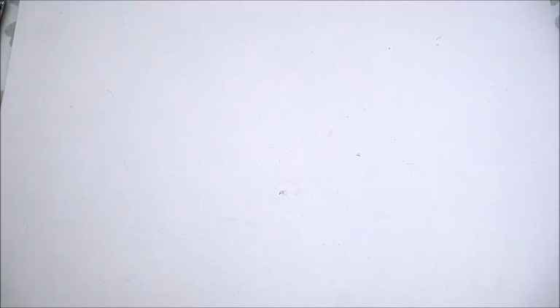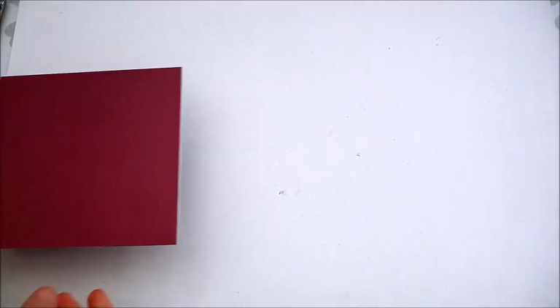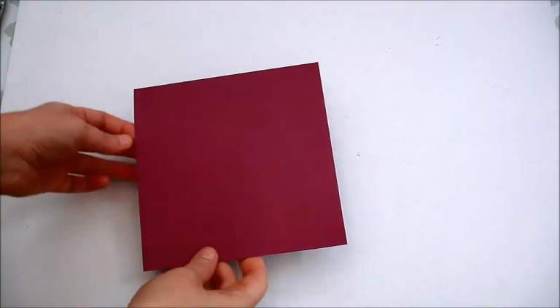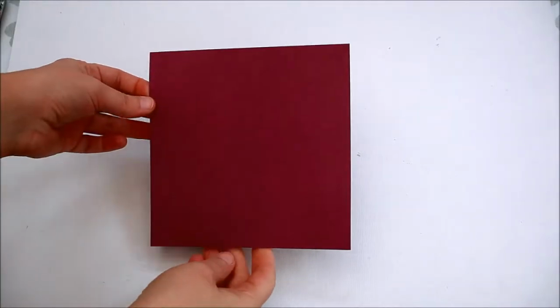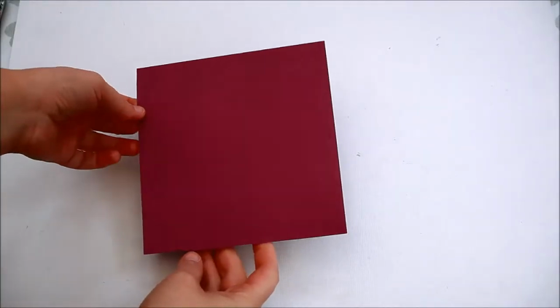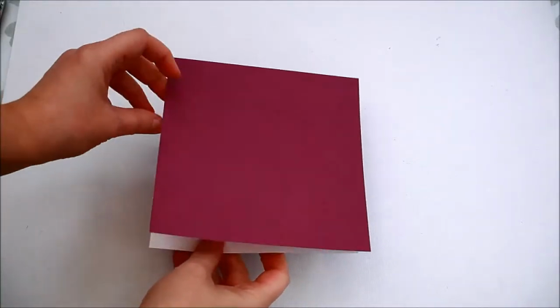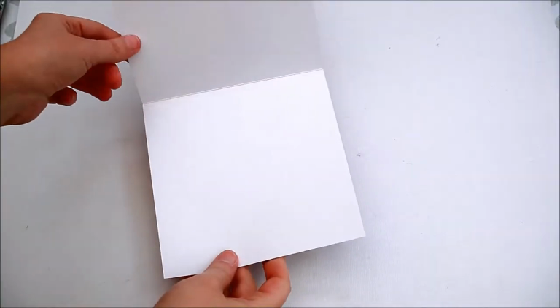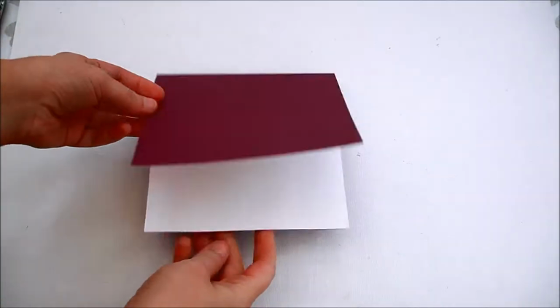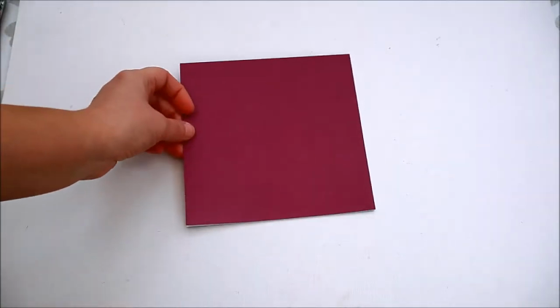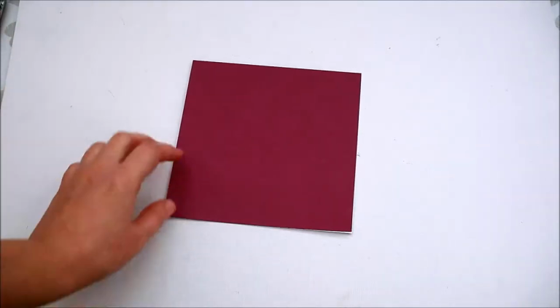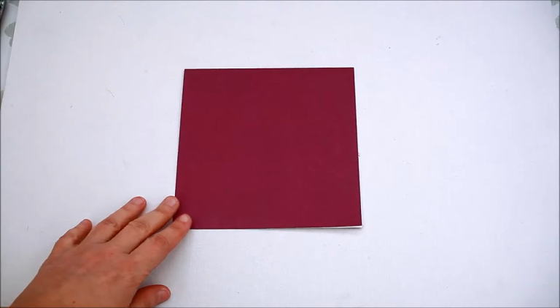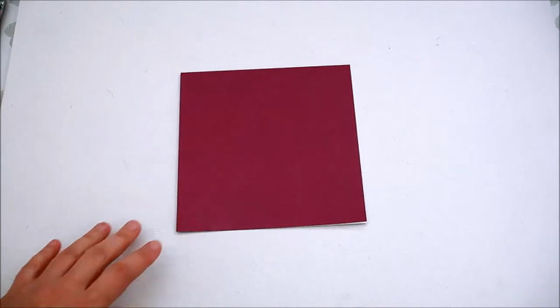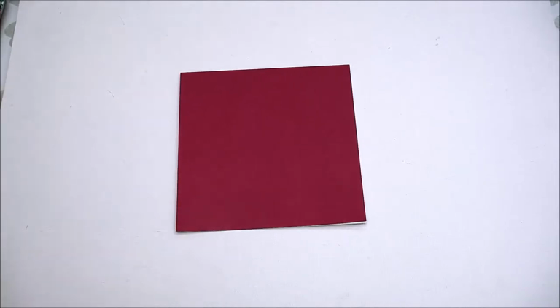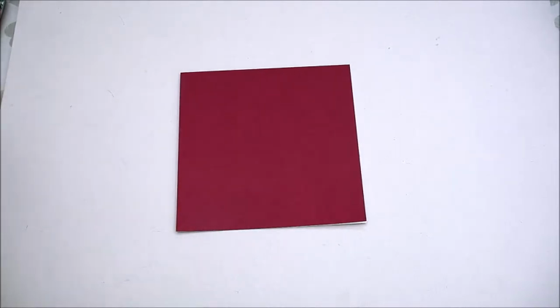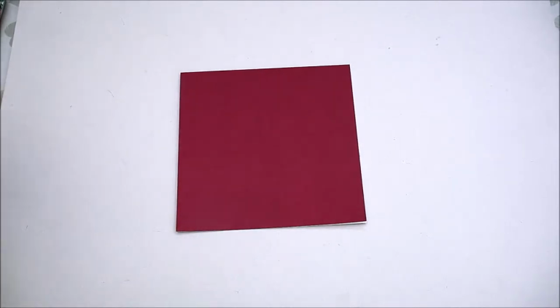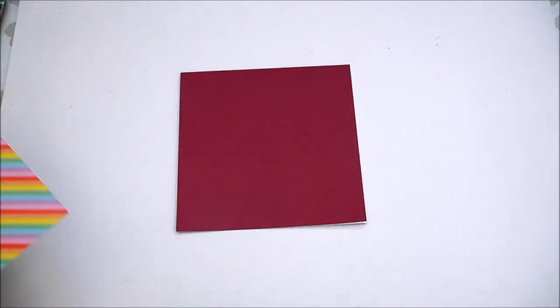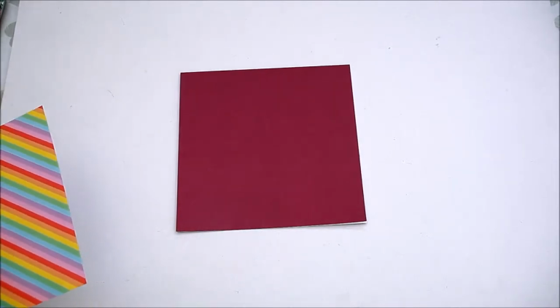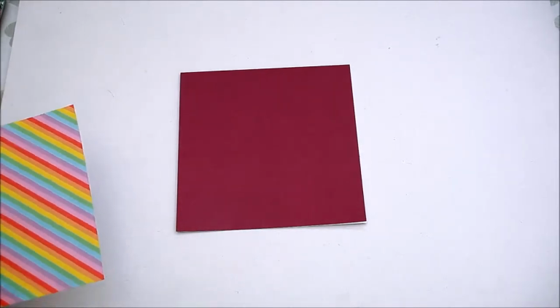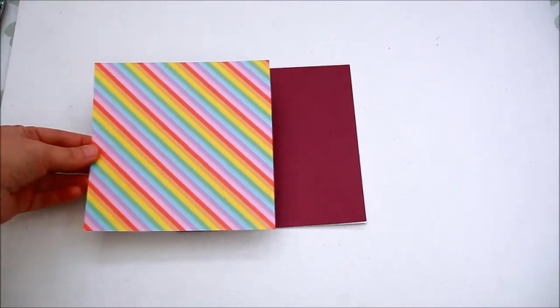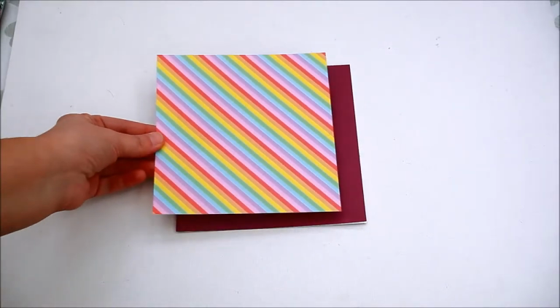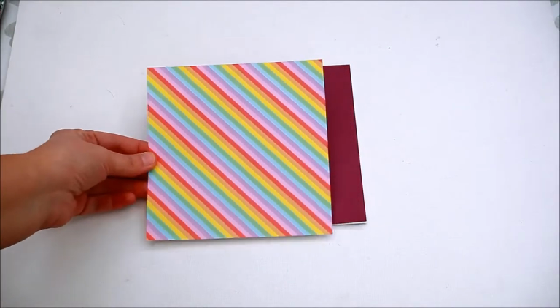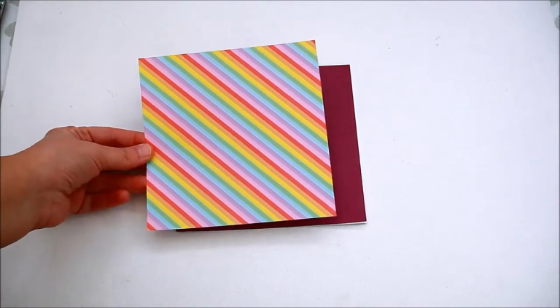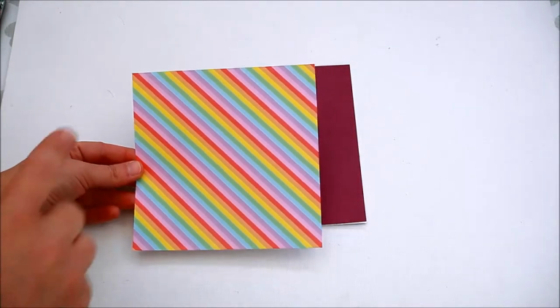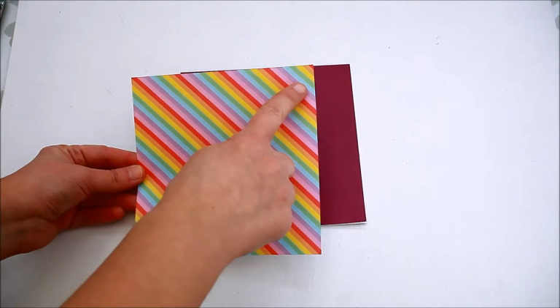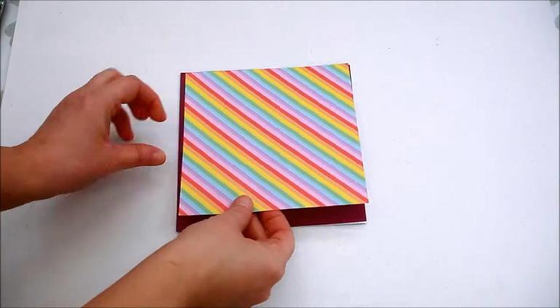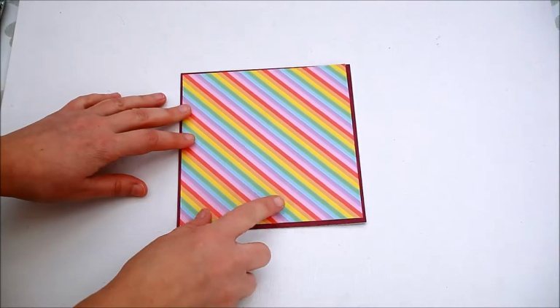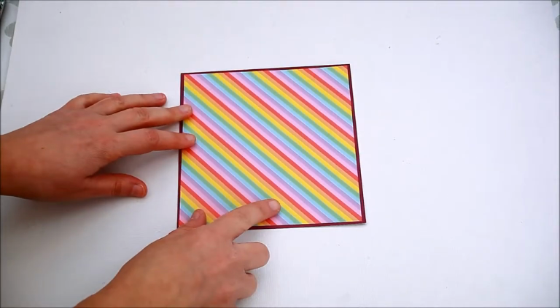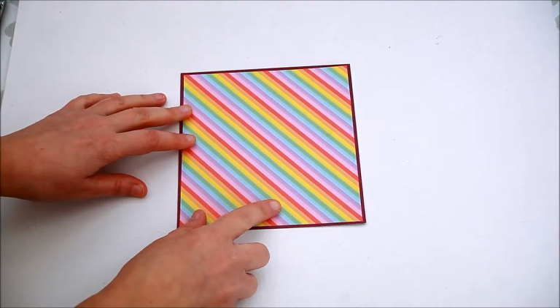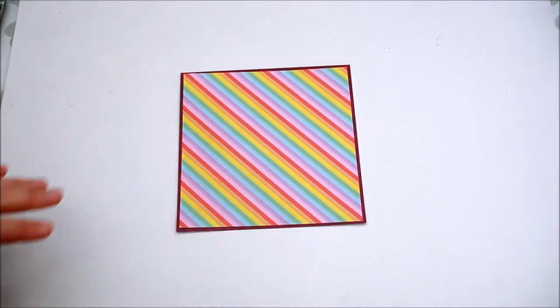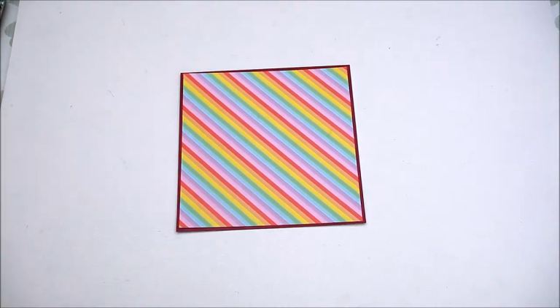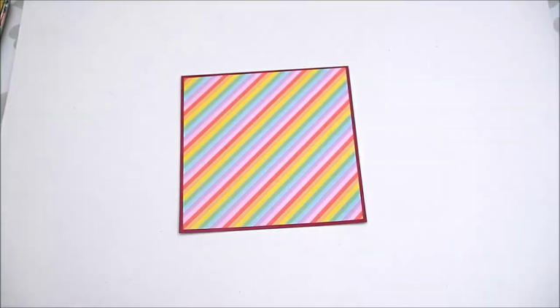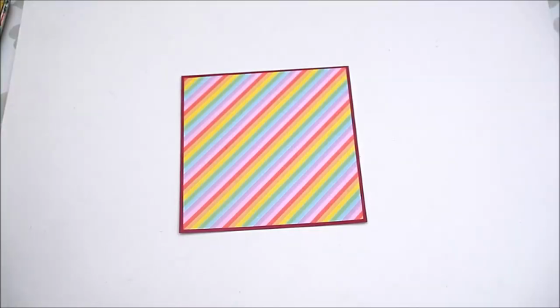Take a square card and mat it with rainbow paper from Dovecraft over the rainbow paper pack.